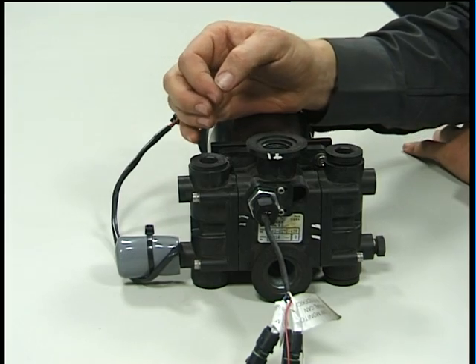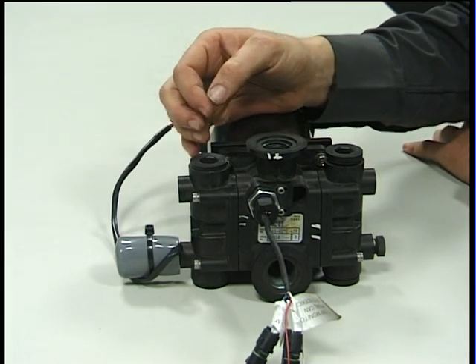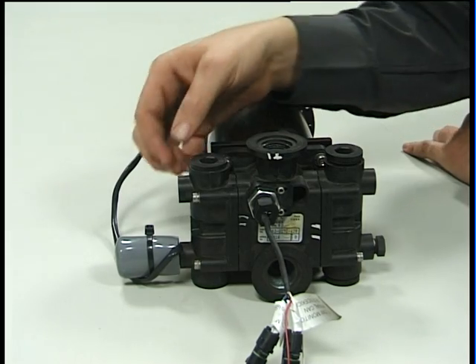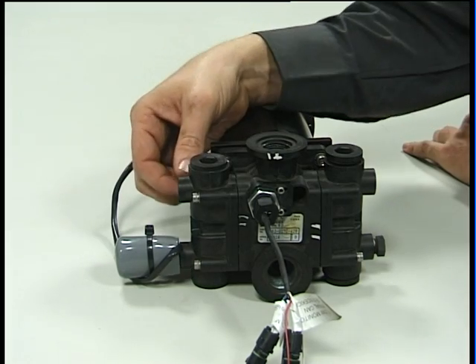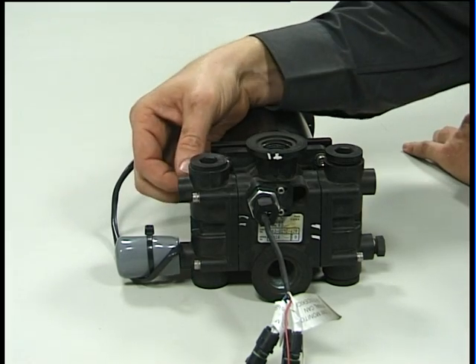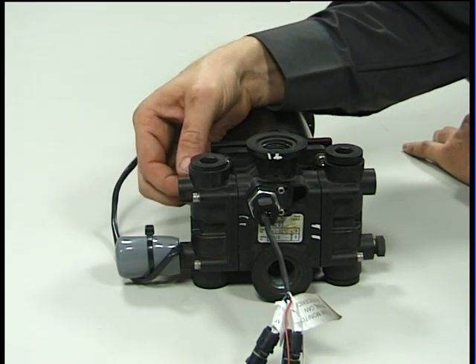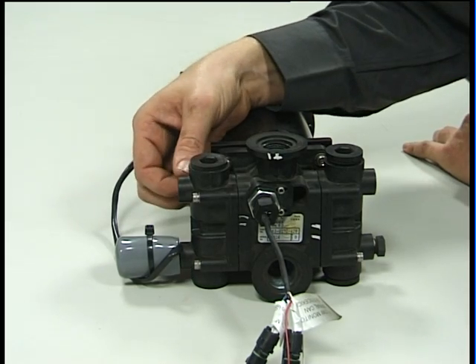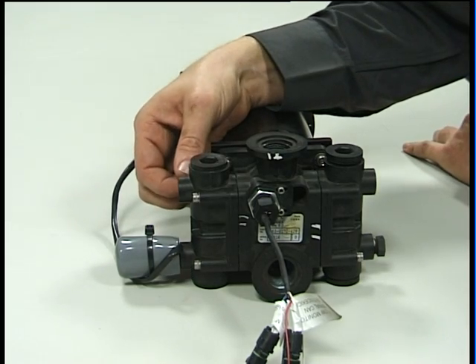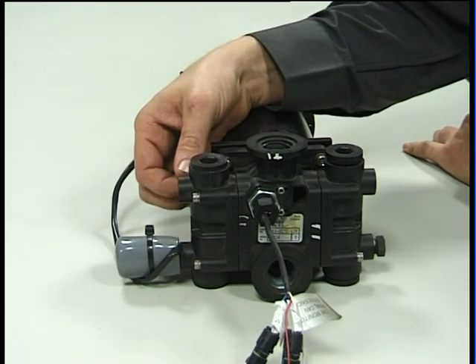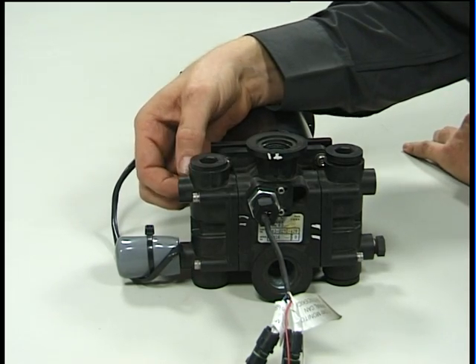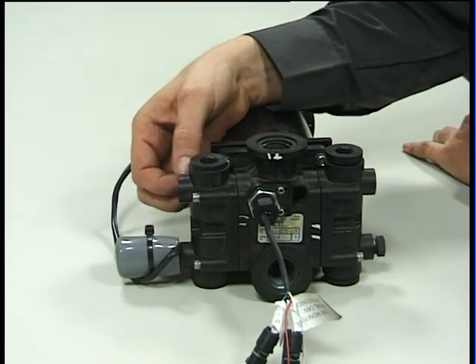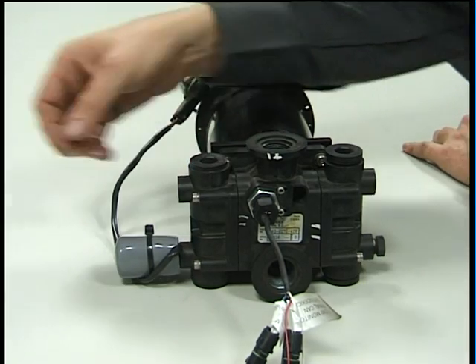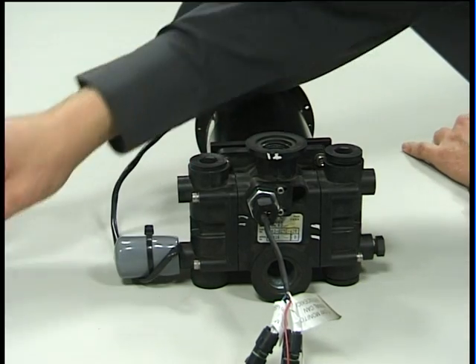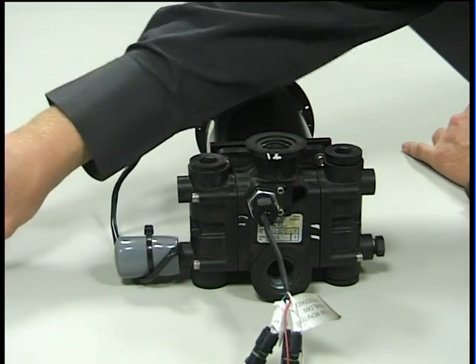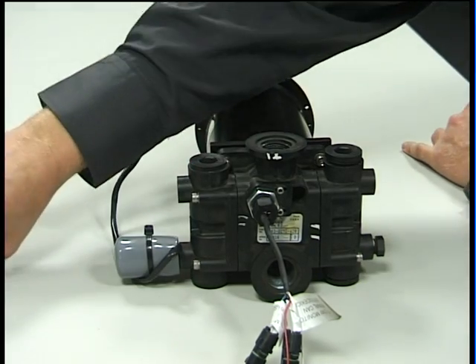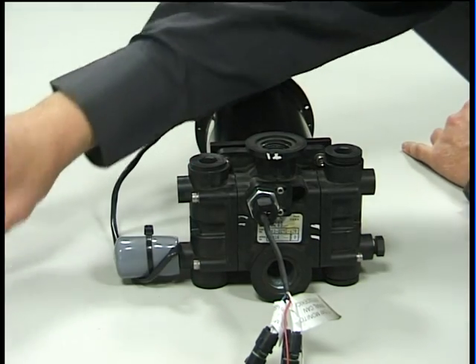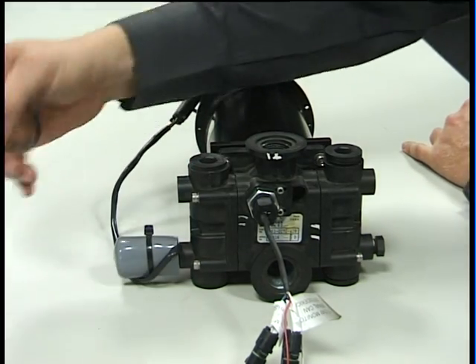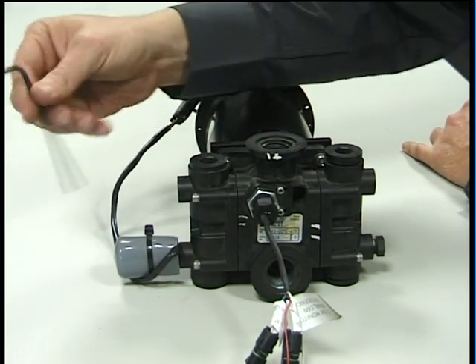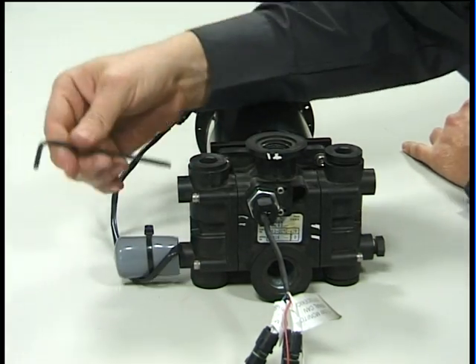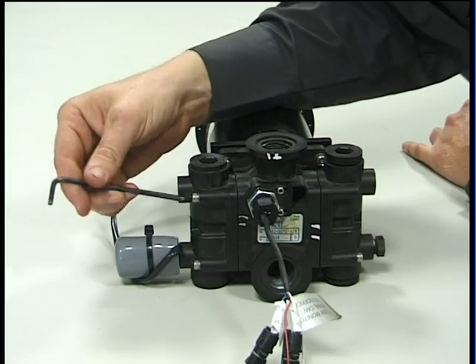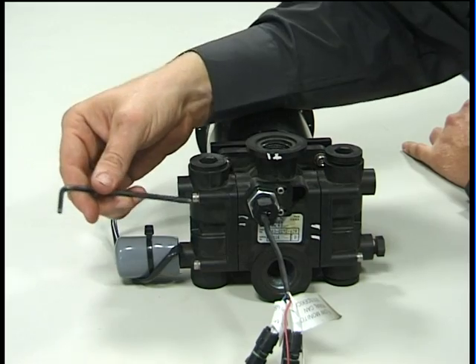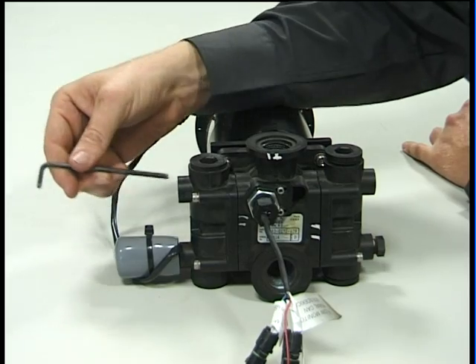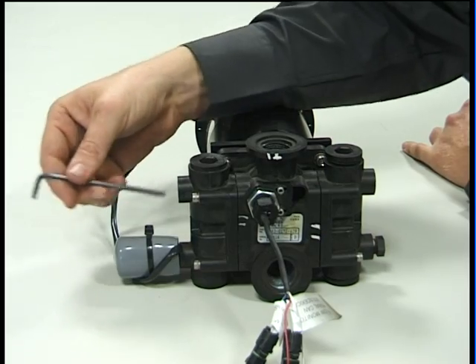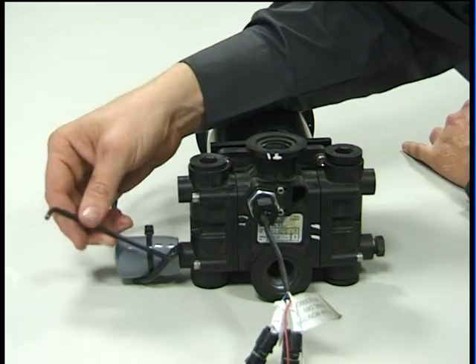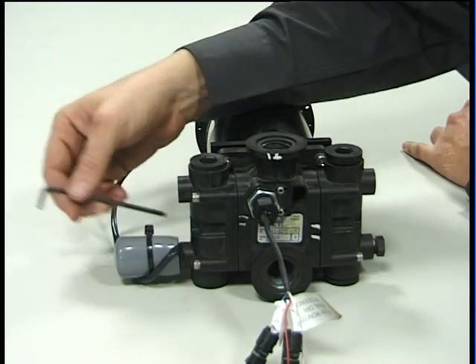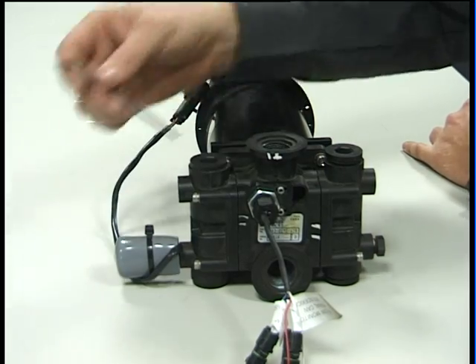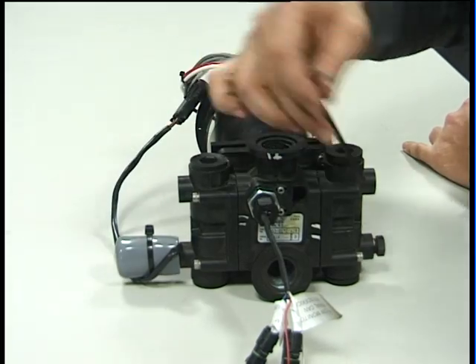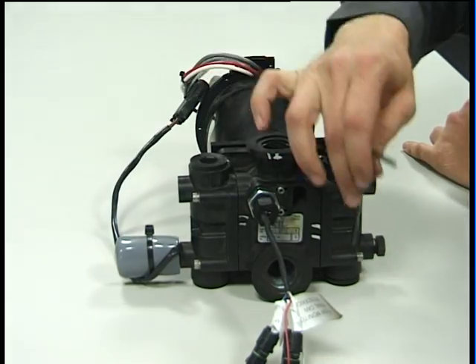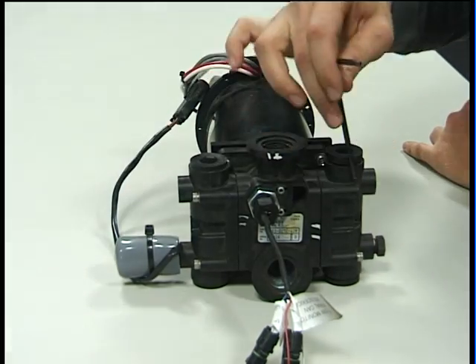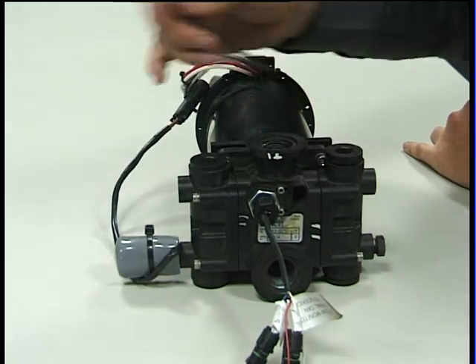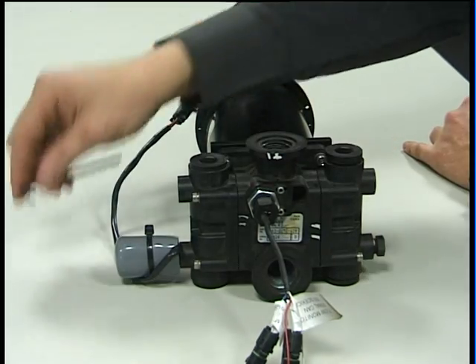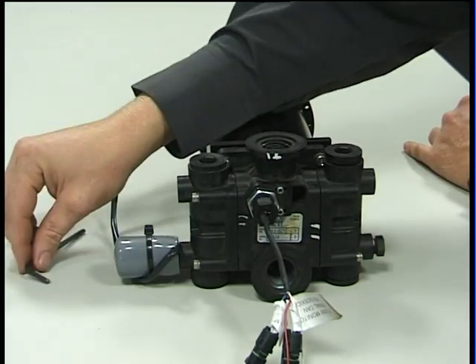To disassemble the pump and replace the seals it's very easy. You first basically take off the head on each side of the pumping element.